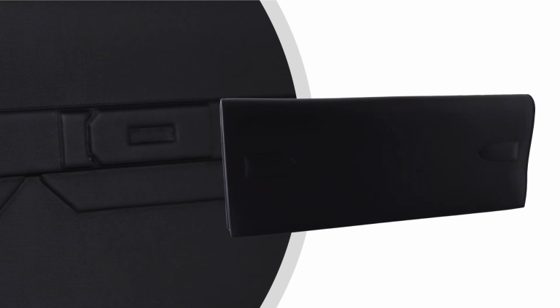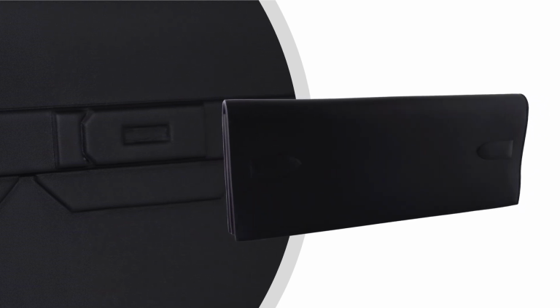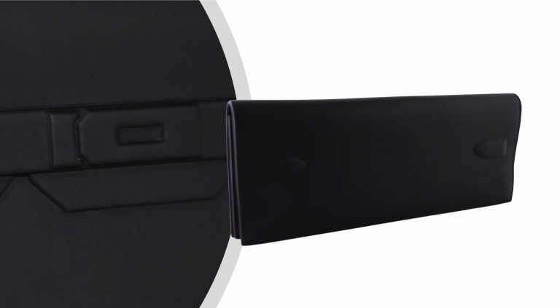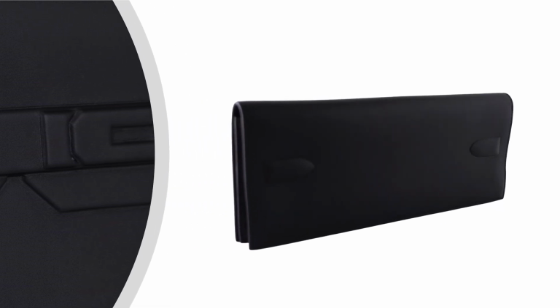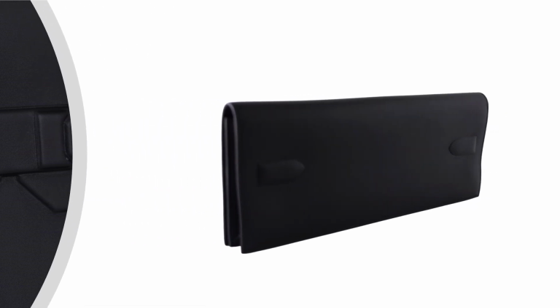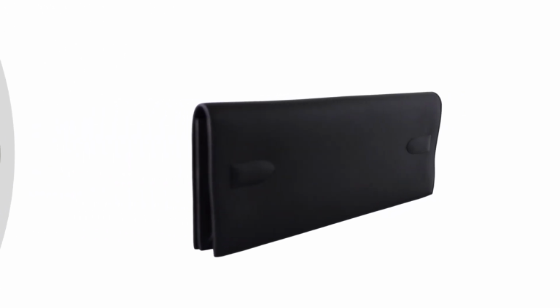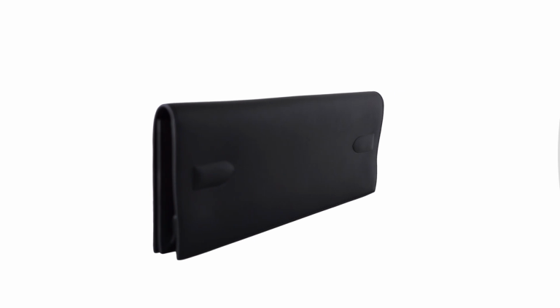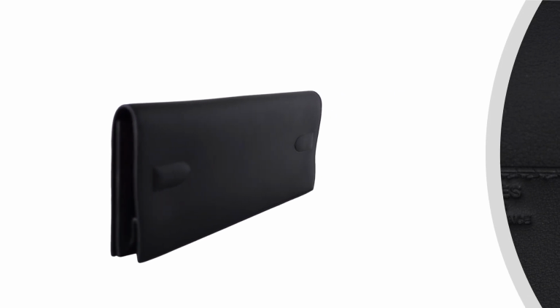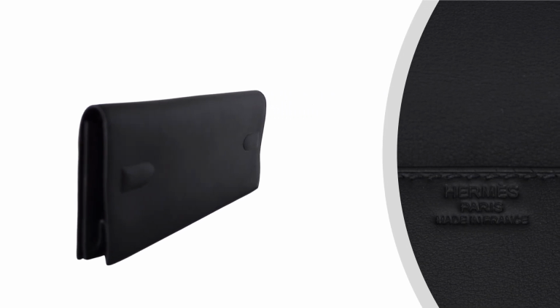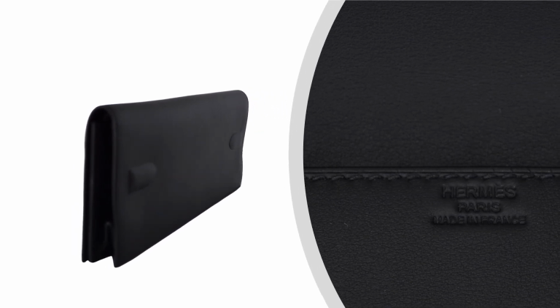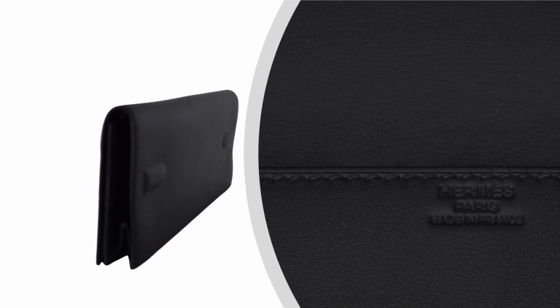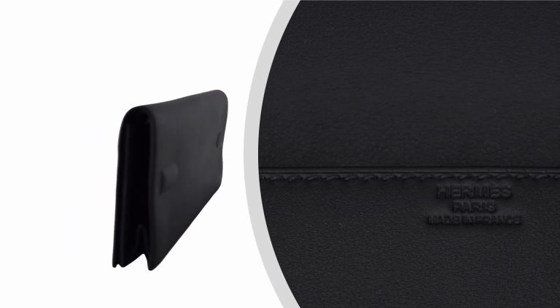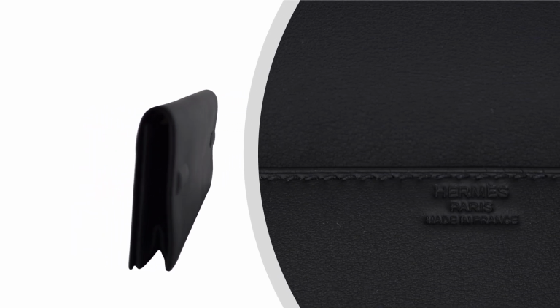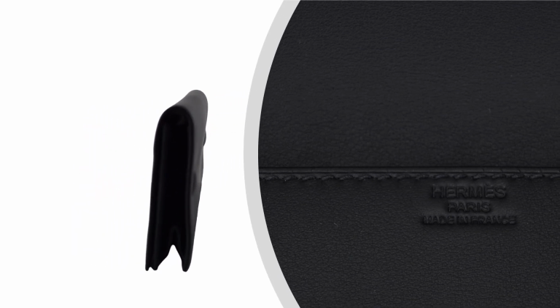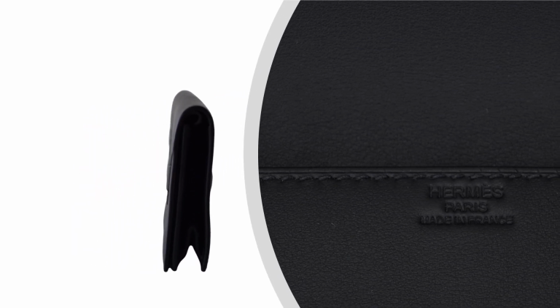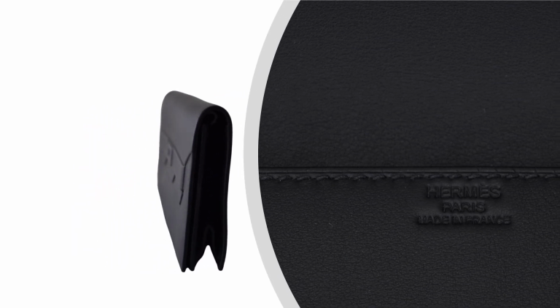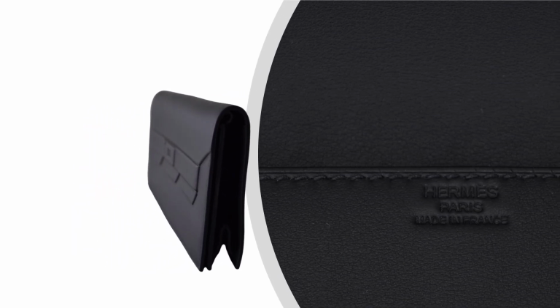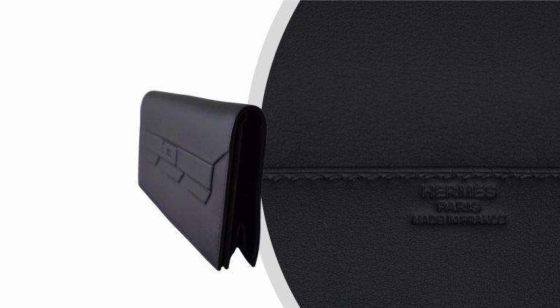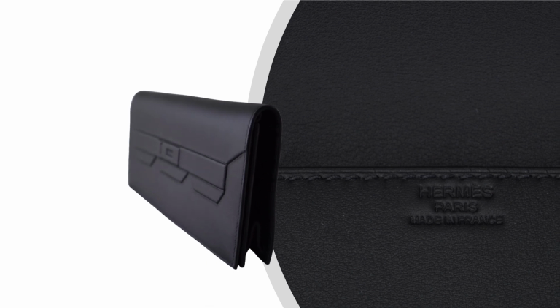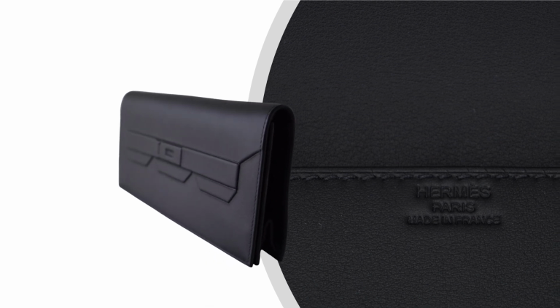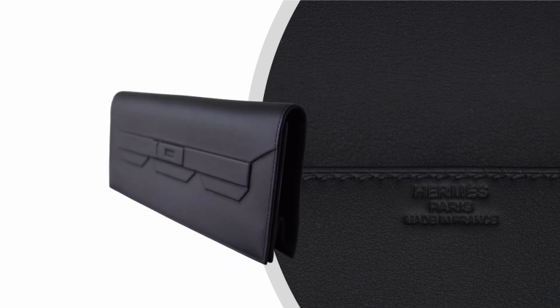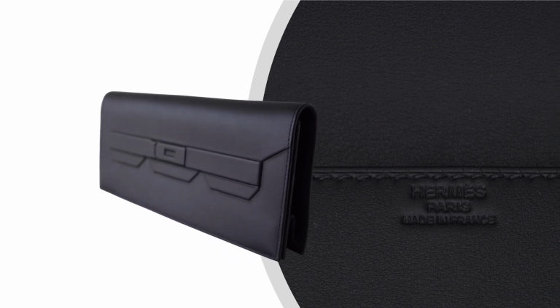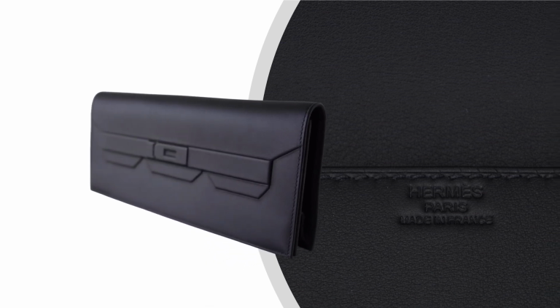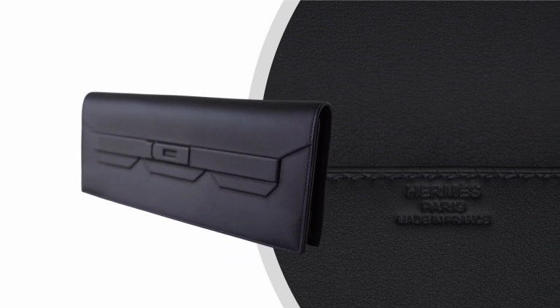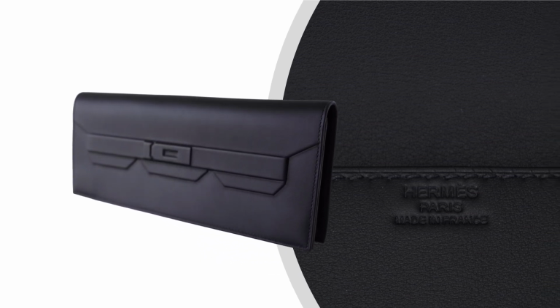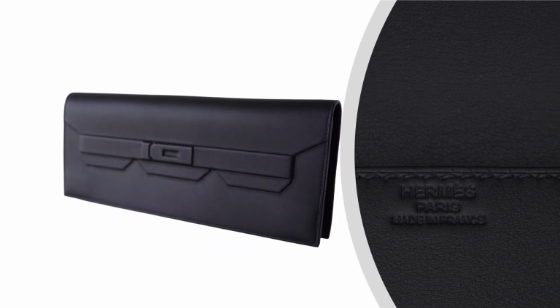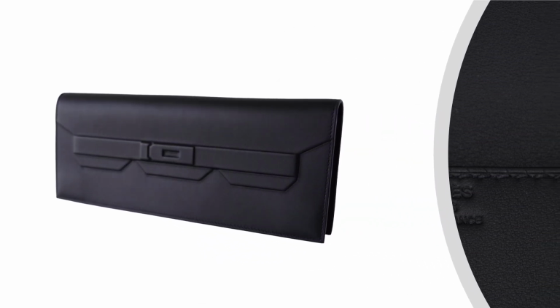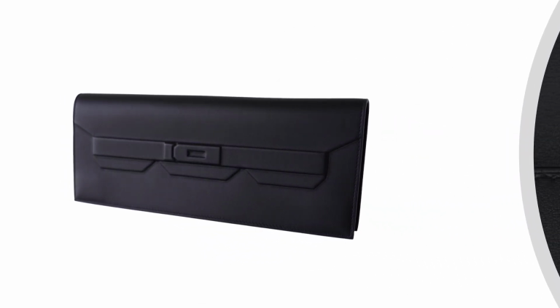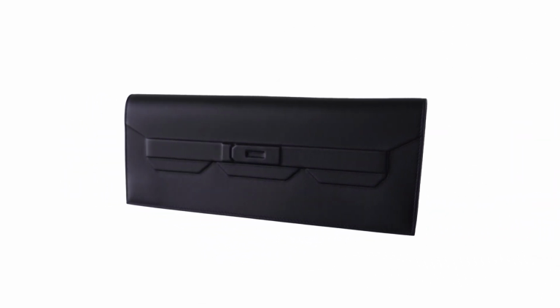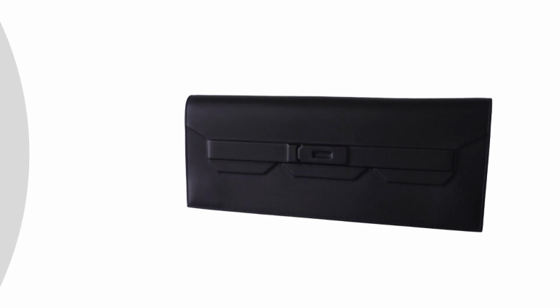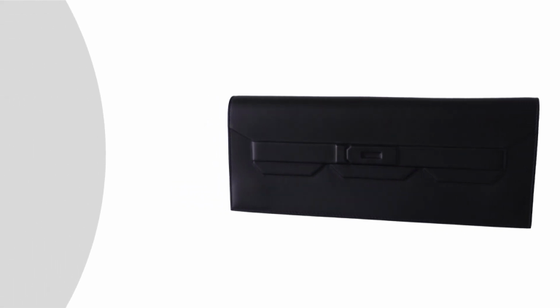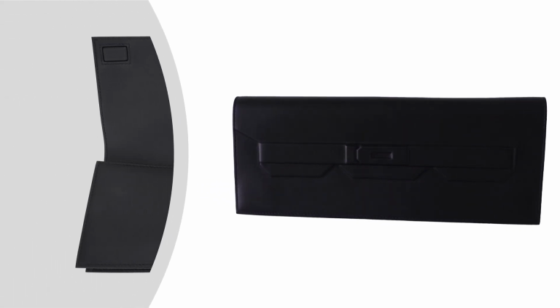Originally introduced in 2009 by the legendary Jean-Paul Gaultier, the Shadow Birkin showcases an artistic trompe-l'oeil effect, where the straps and flap are cleverly integrated into the design.